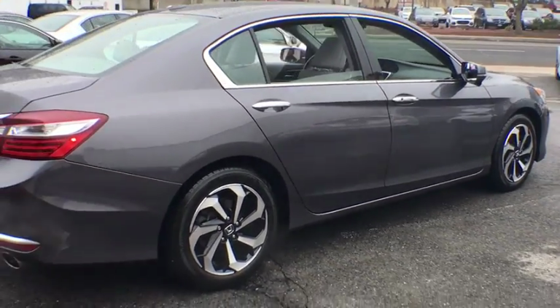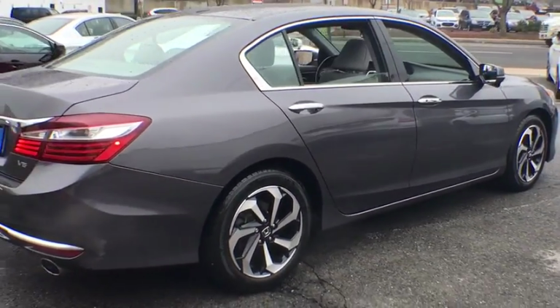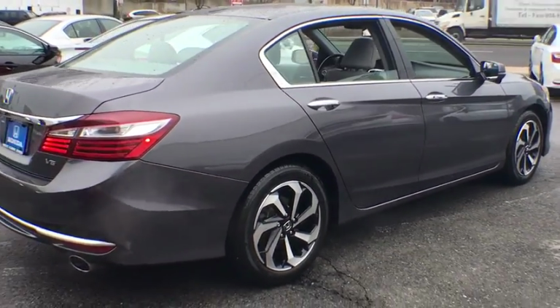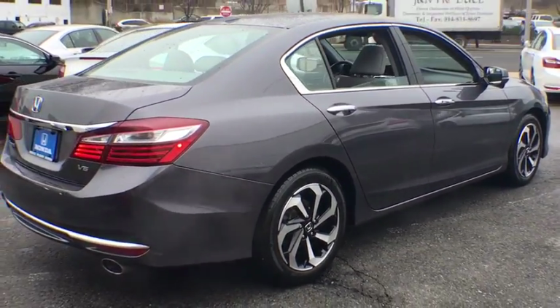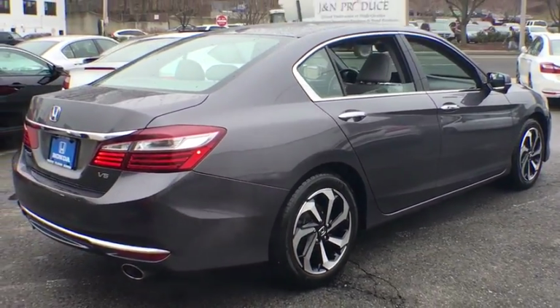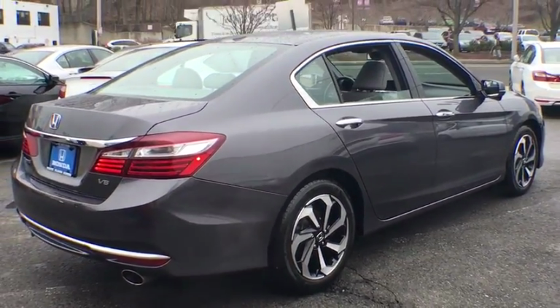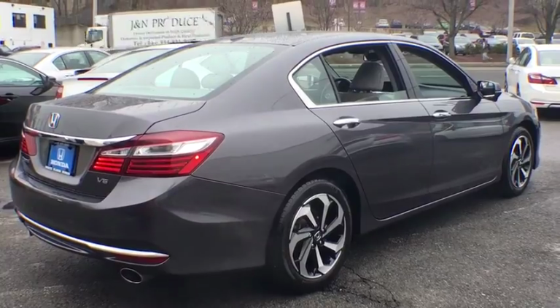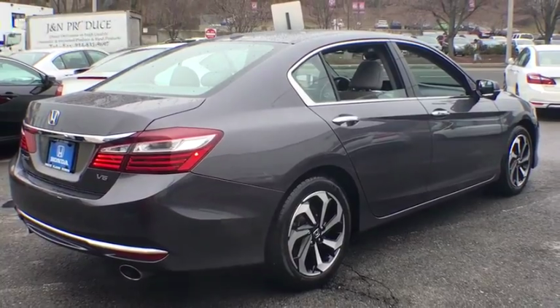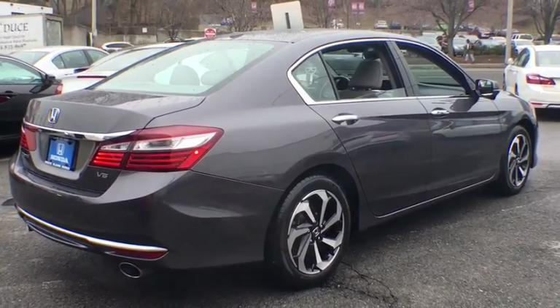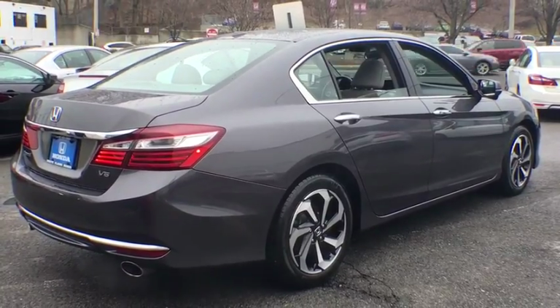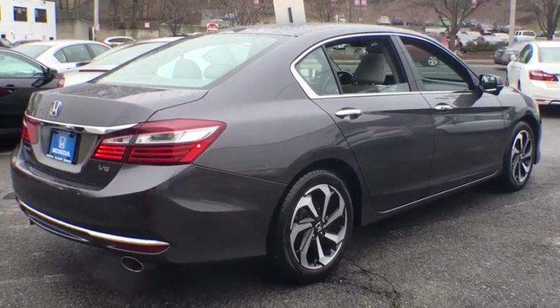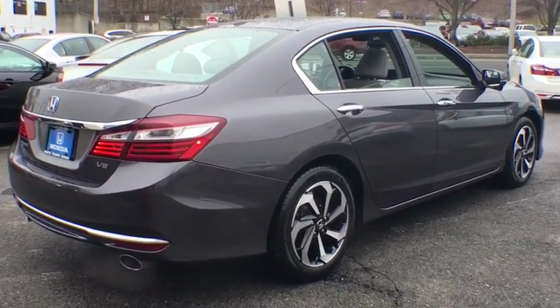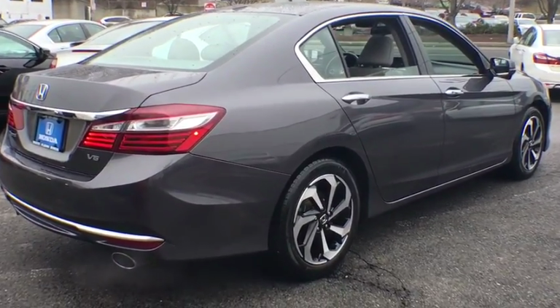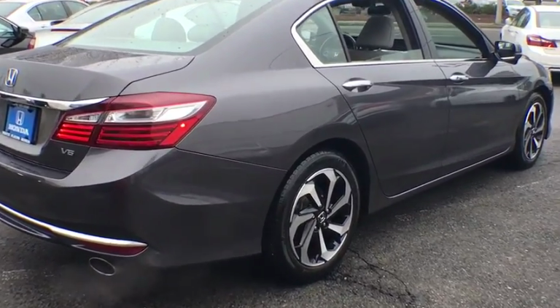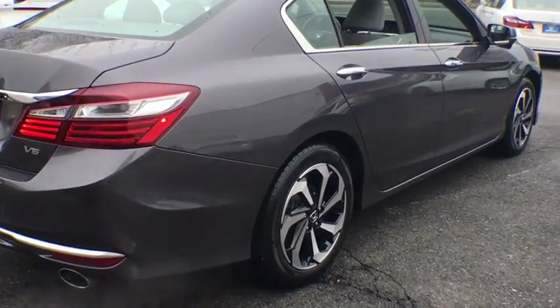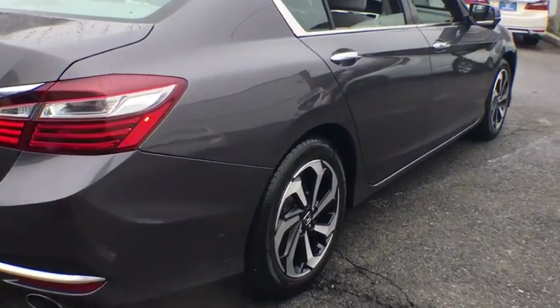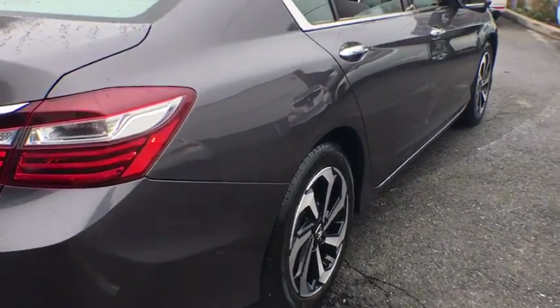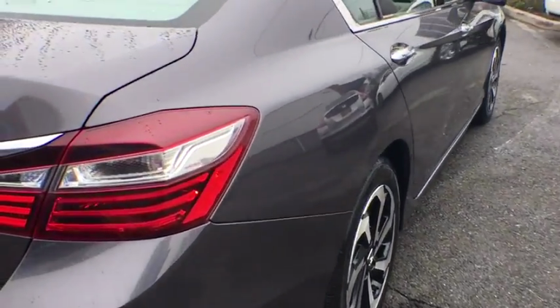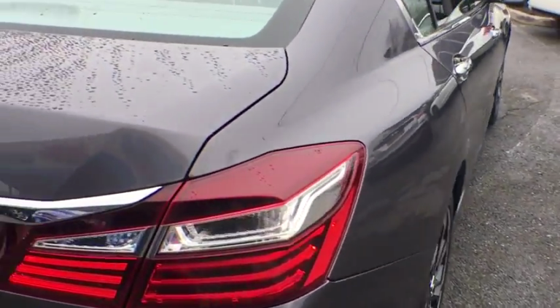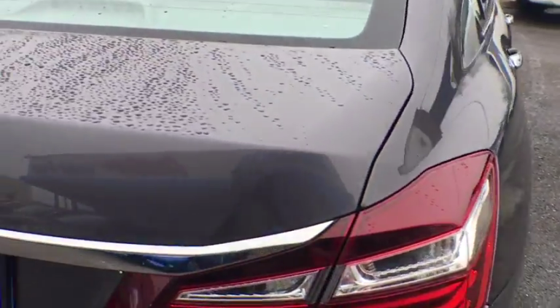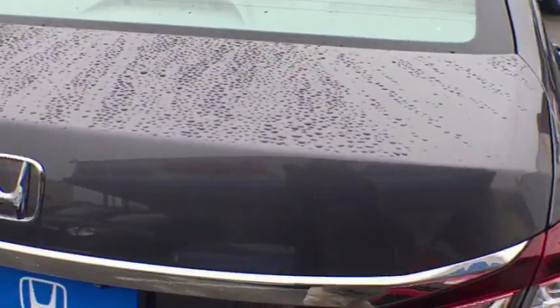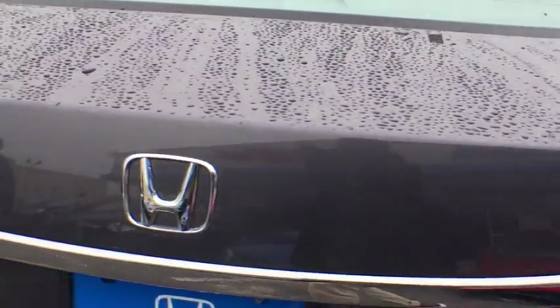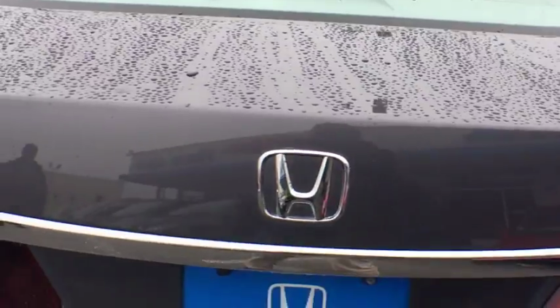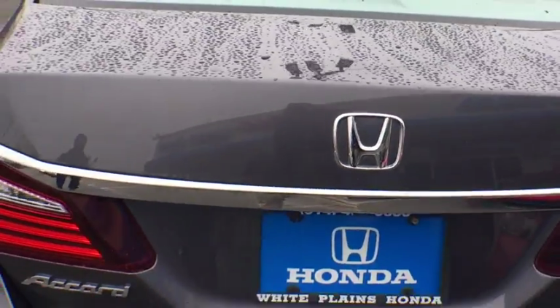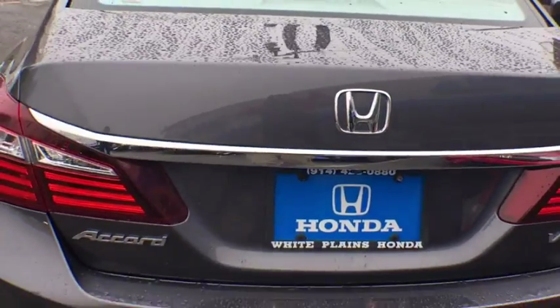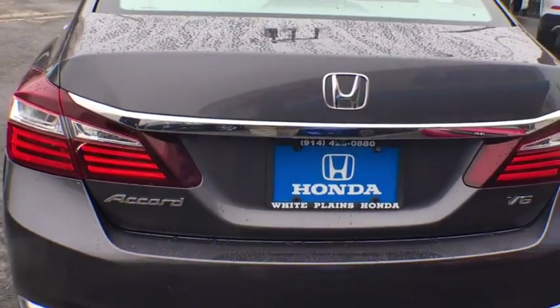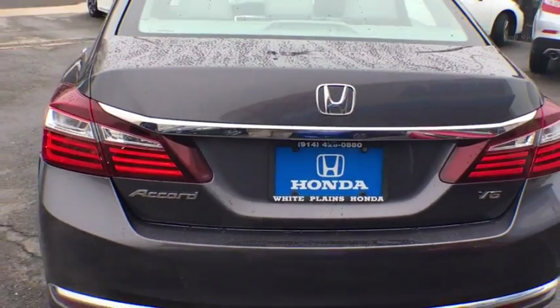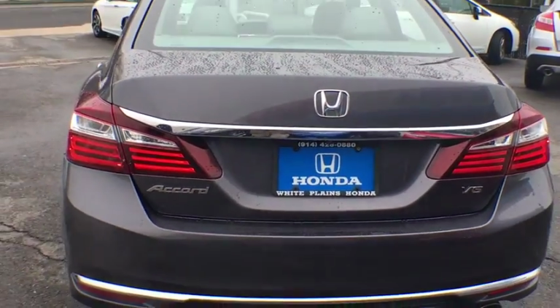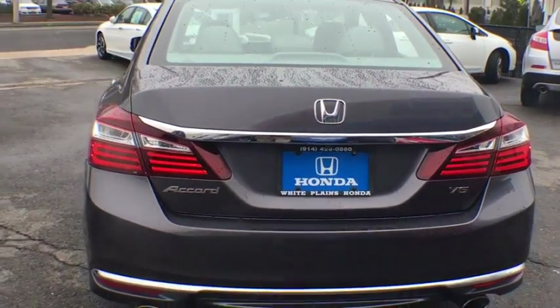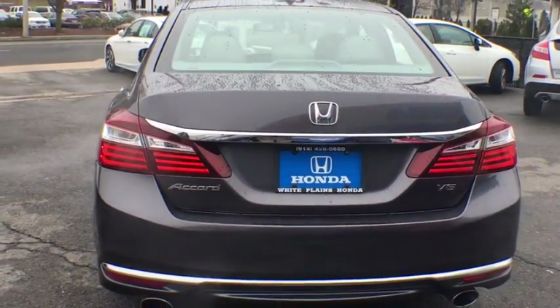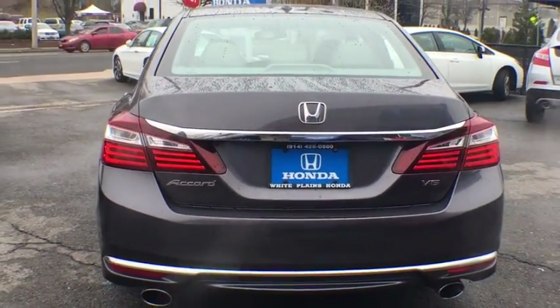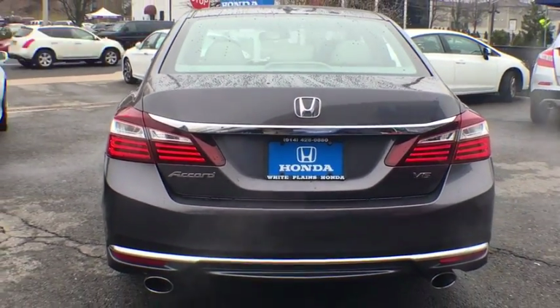Heated front seat, trip computer, rear window defroster, power moonroof, remote keyless entry, brake assist, panic alarm. Your new ride is just a phone call away.